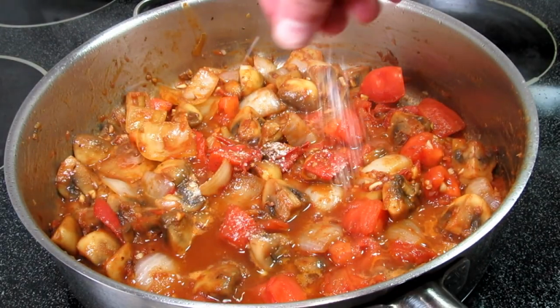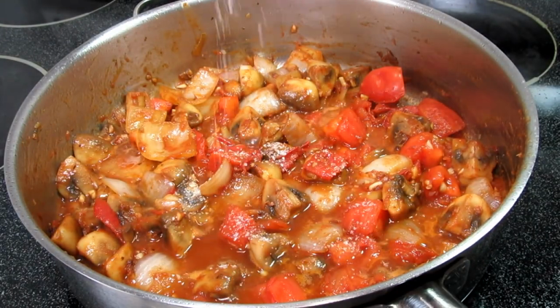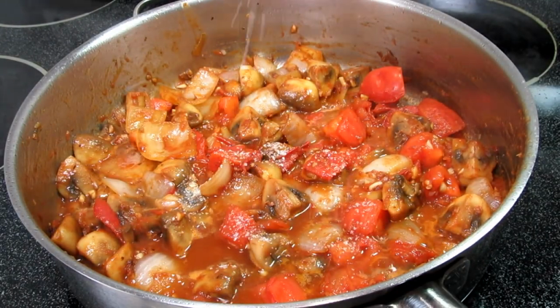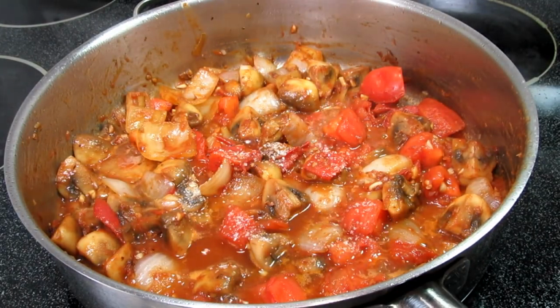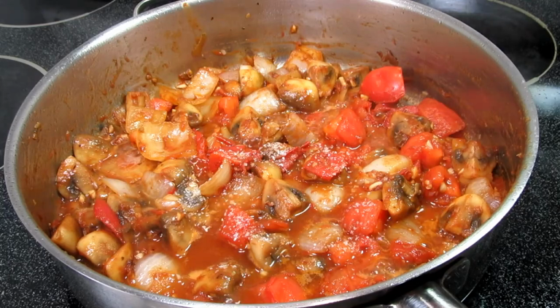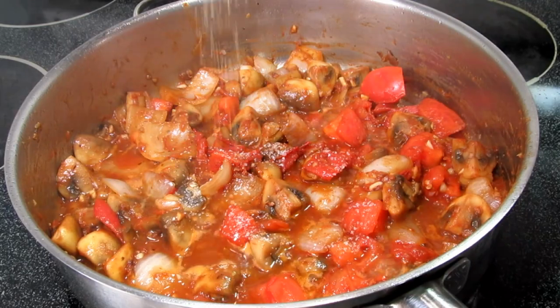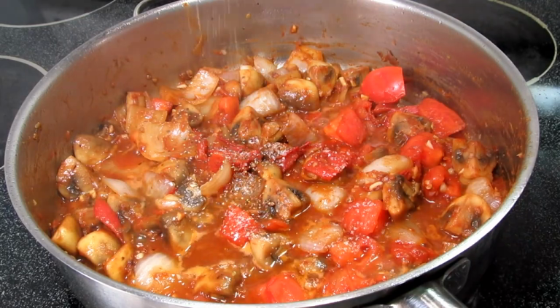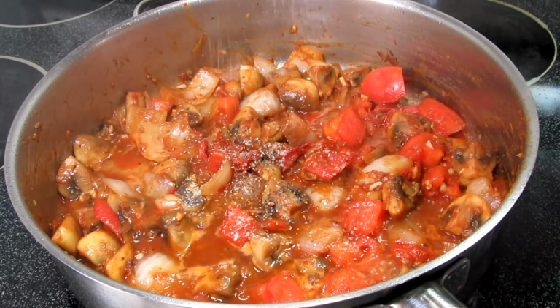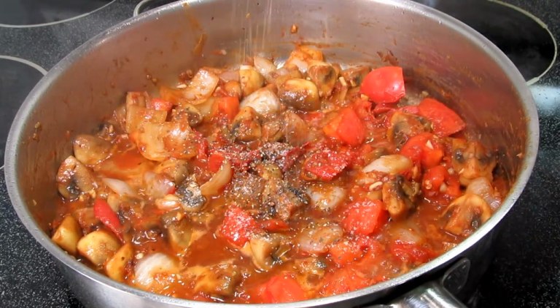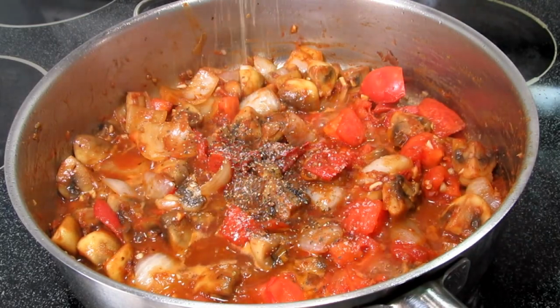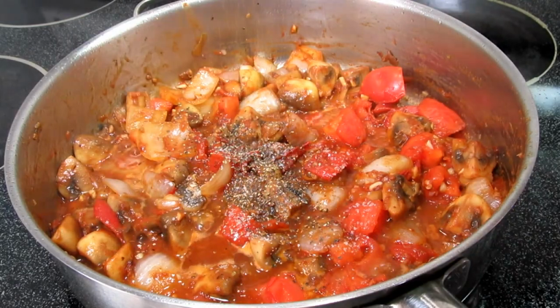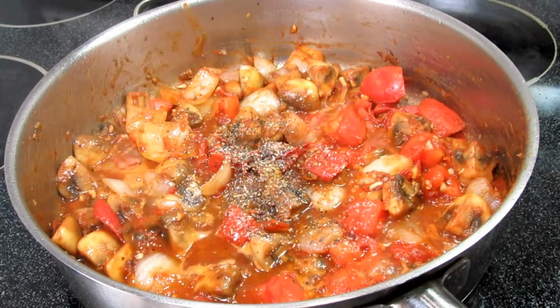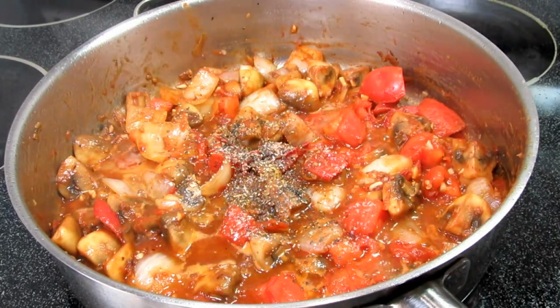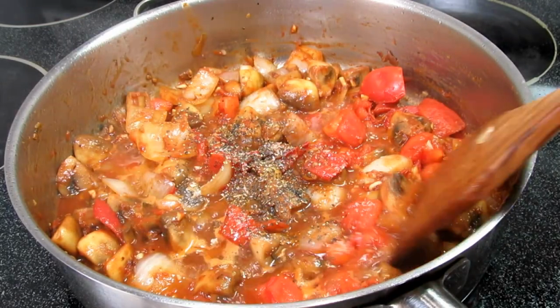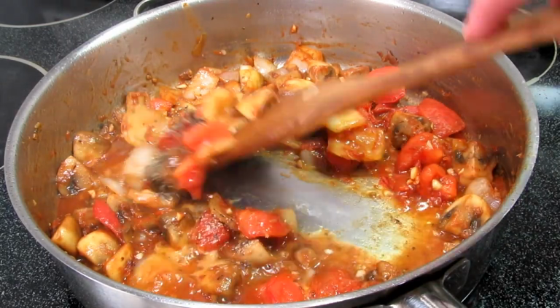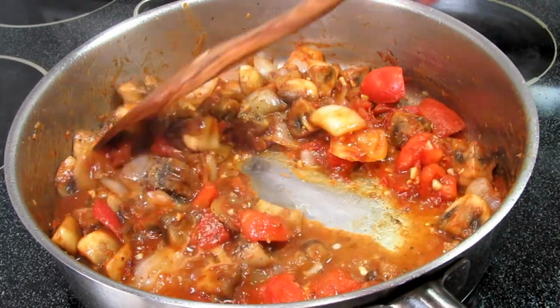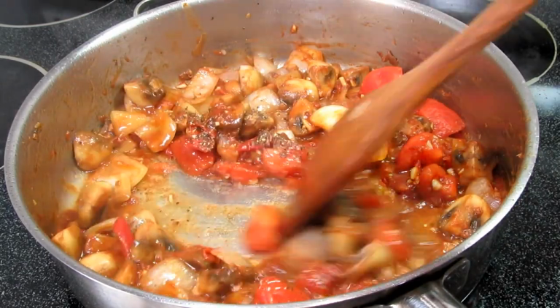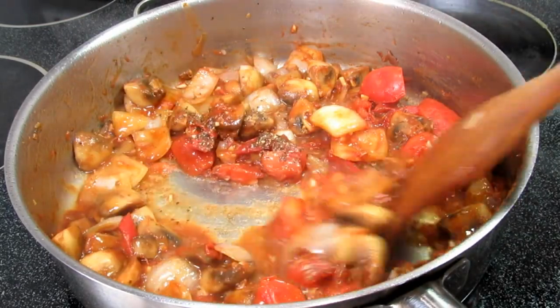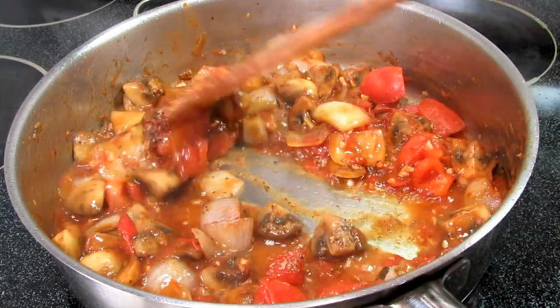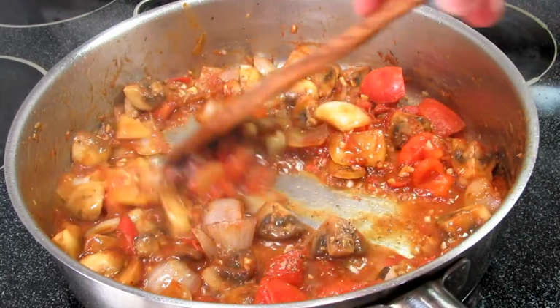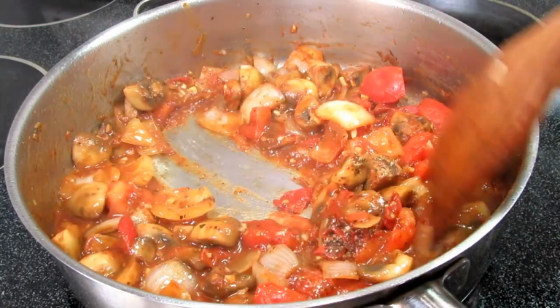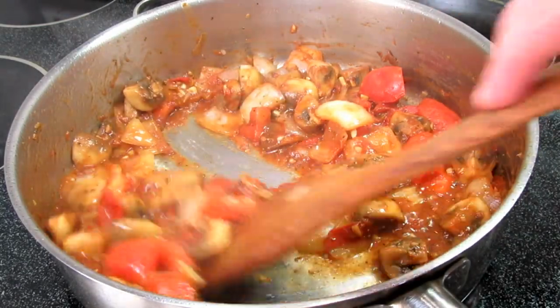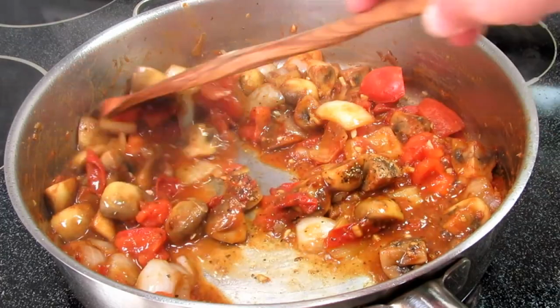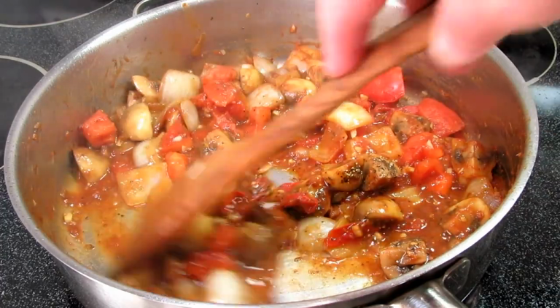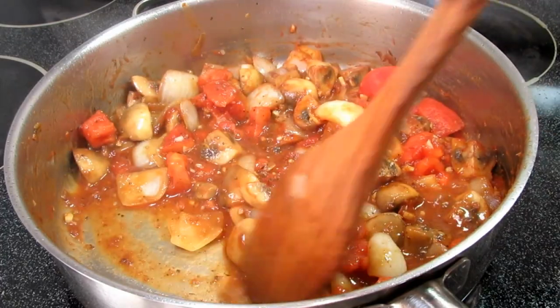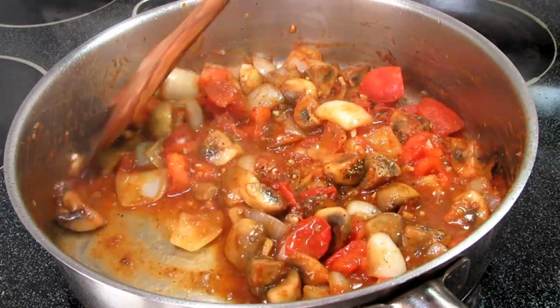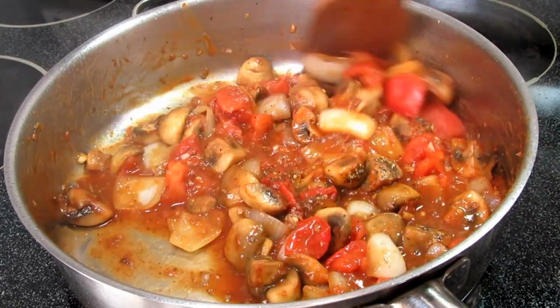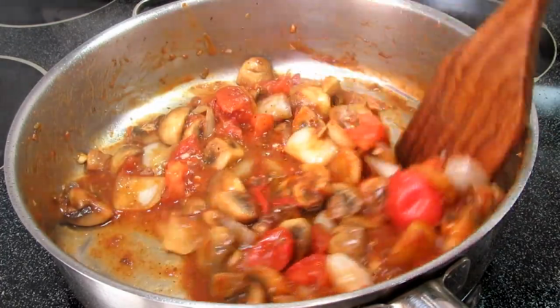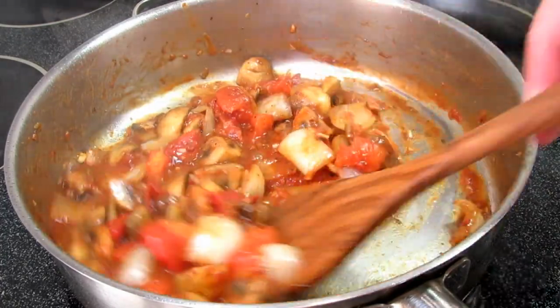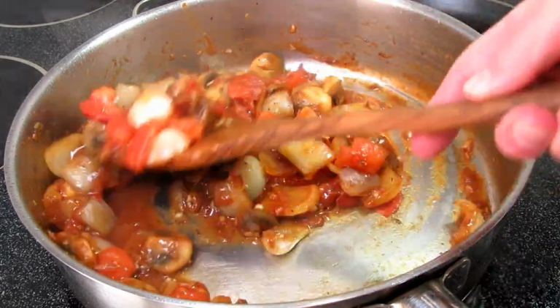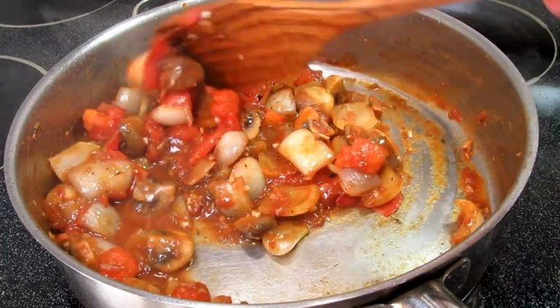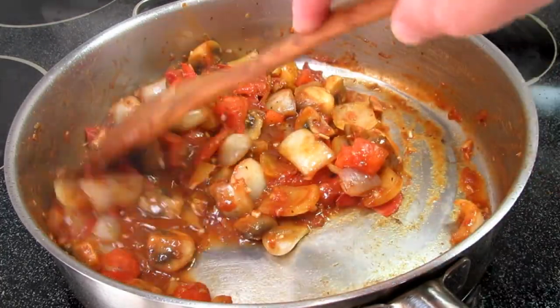Adding in a quarter cup of white wine and a quarter teaspoon each of salt and black pepper, or to taste. Cooking and stirring for a couple minutes.